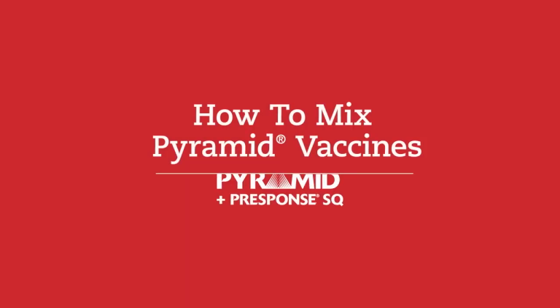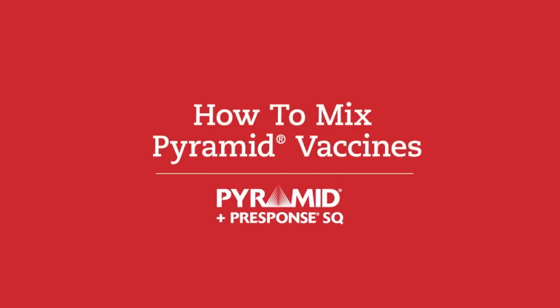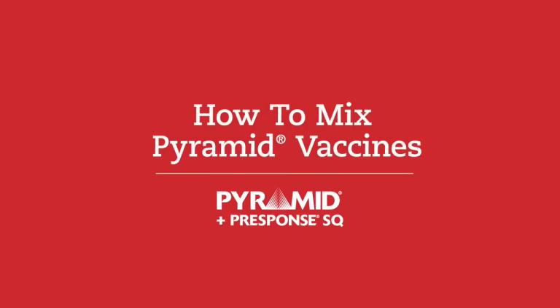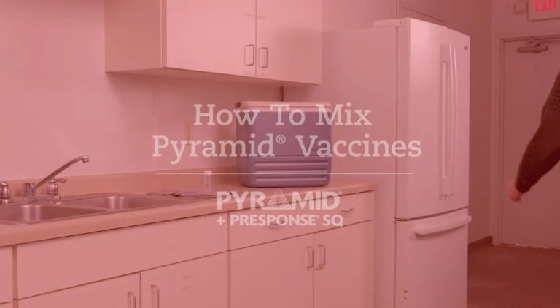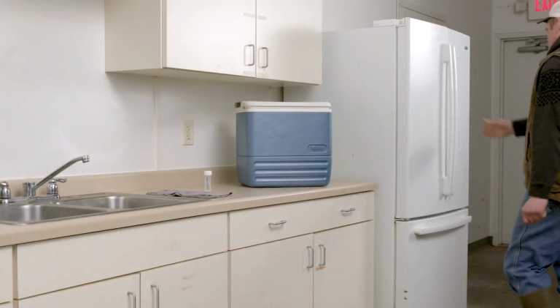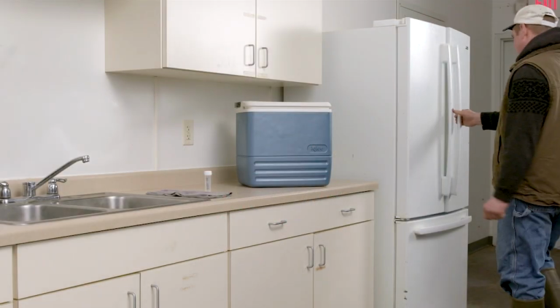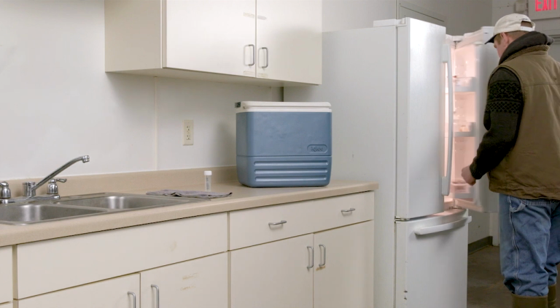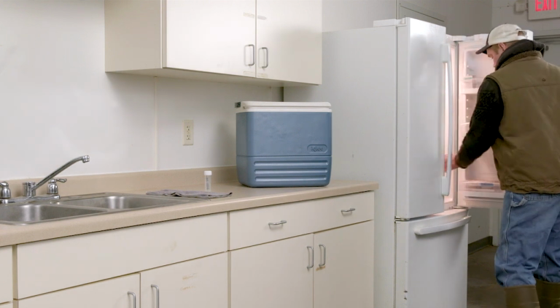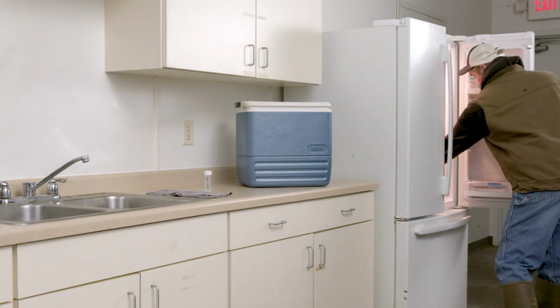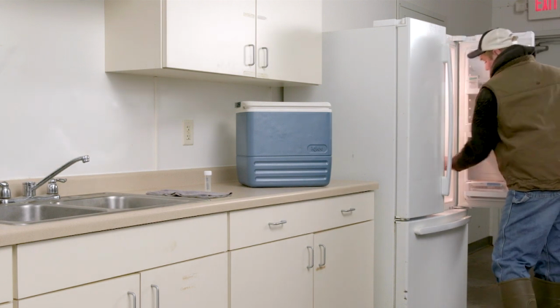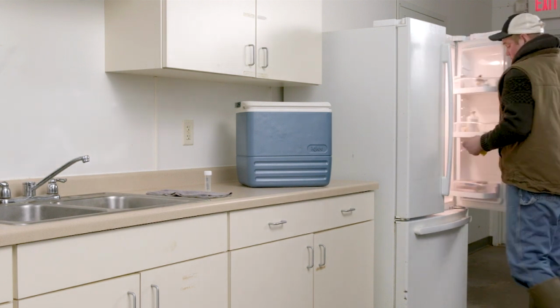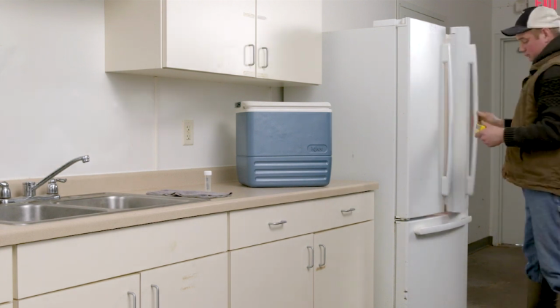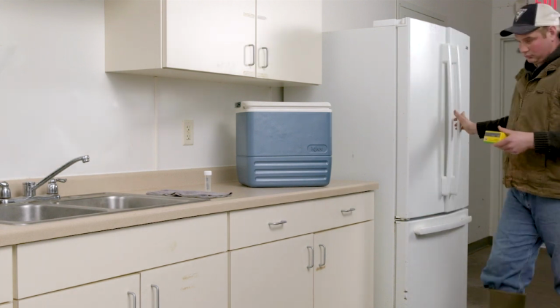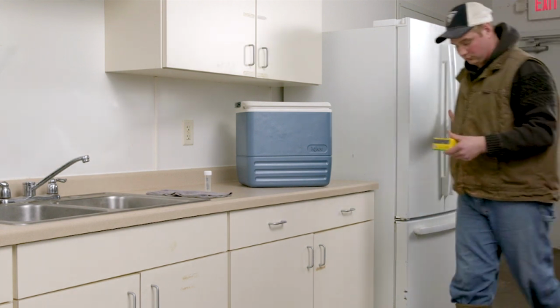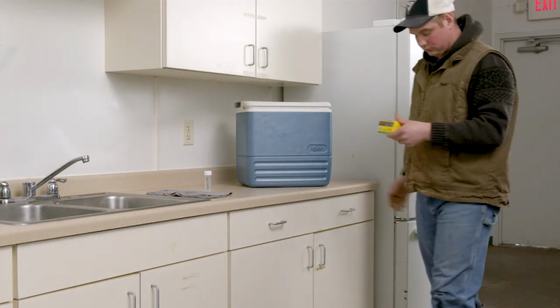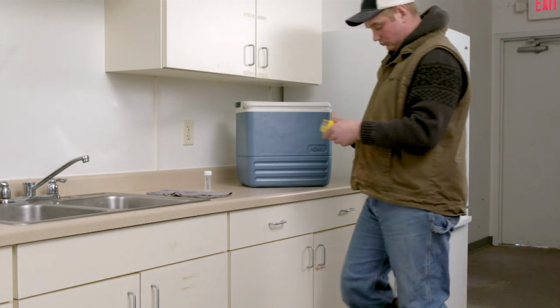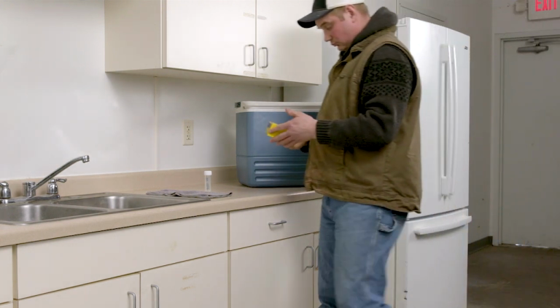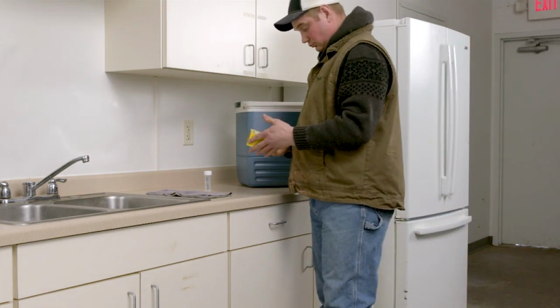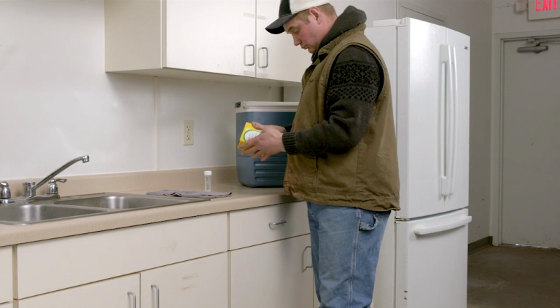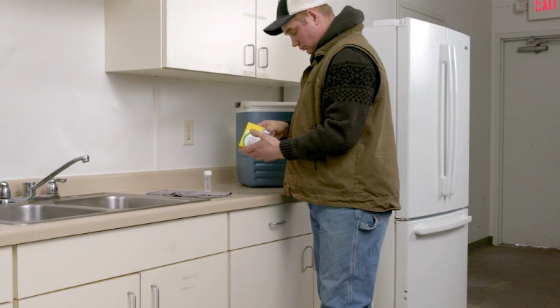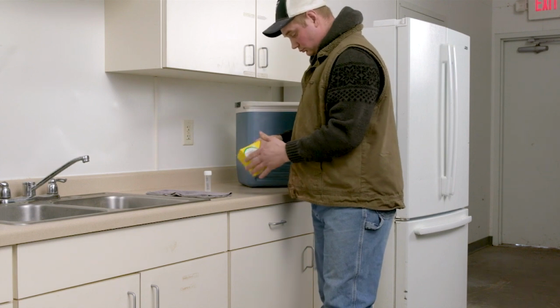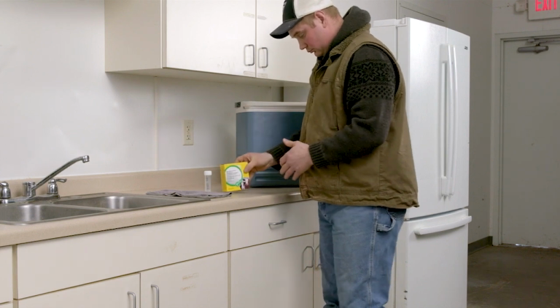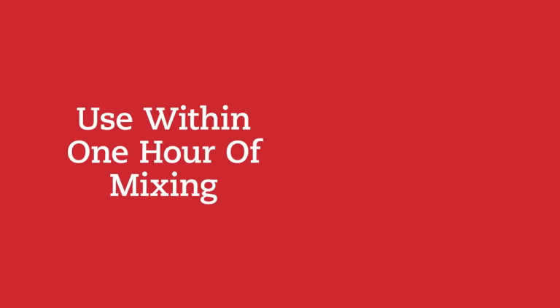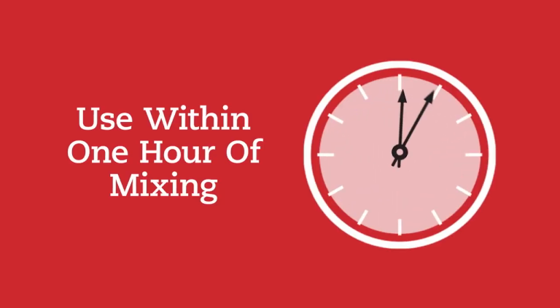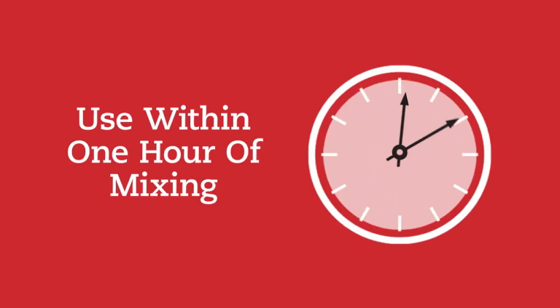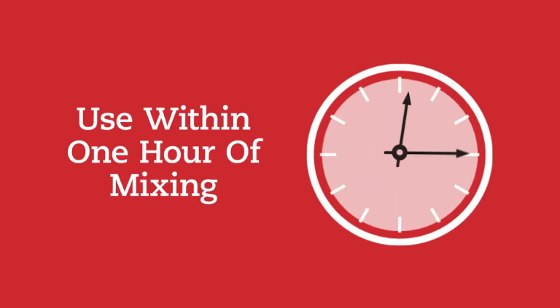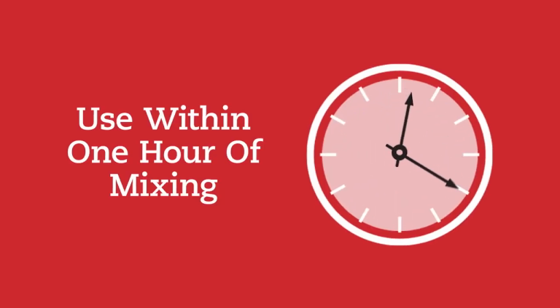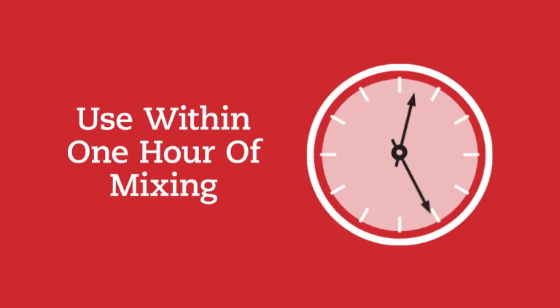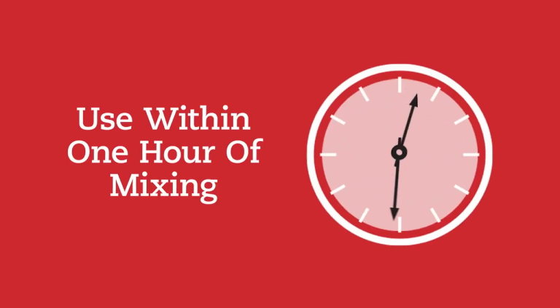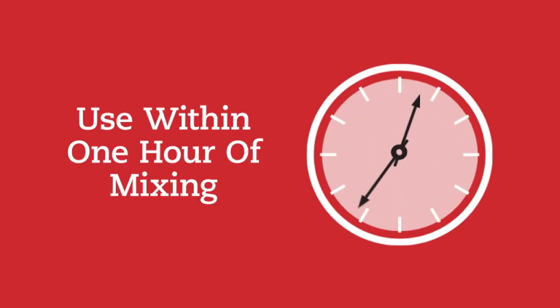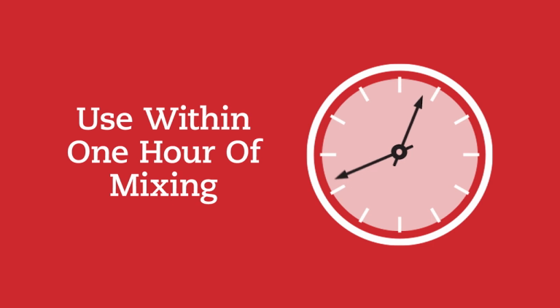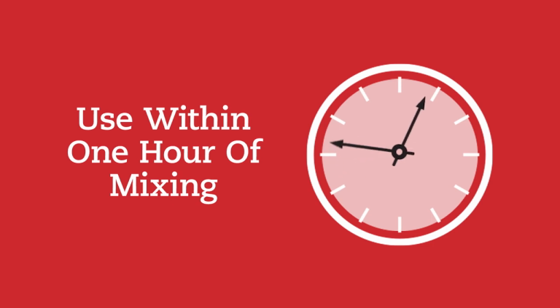Proper mixing and storage are important to help make sure vaccines remain effective. Once mixed, modified live virus vaccines should be used within an hour, so only mix what you can use in that amount of time.